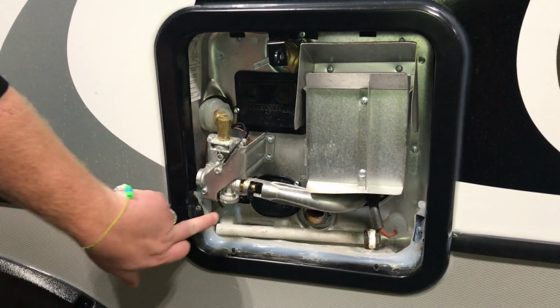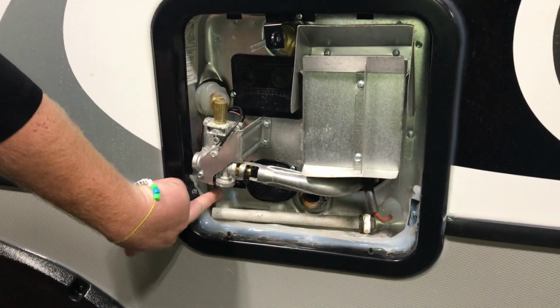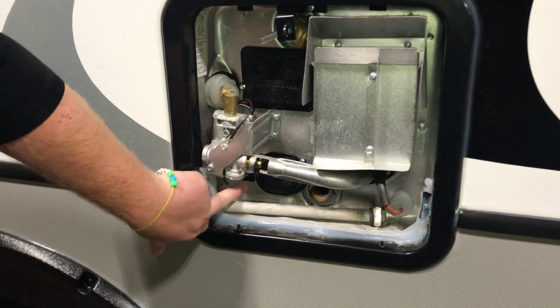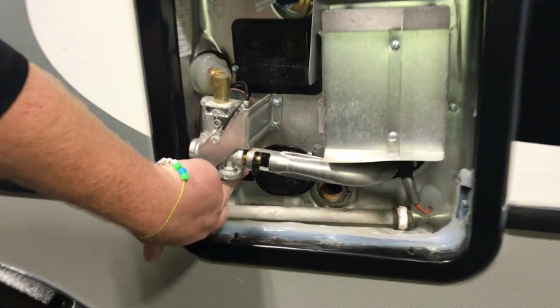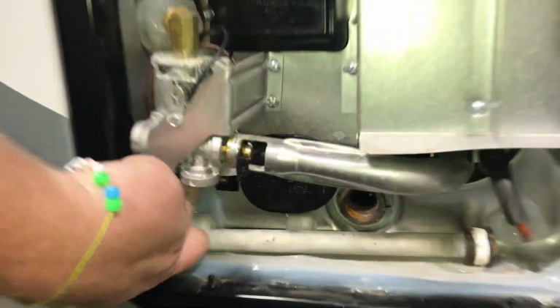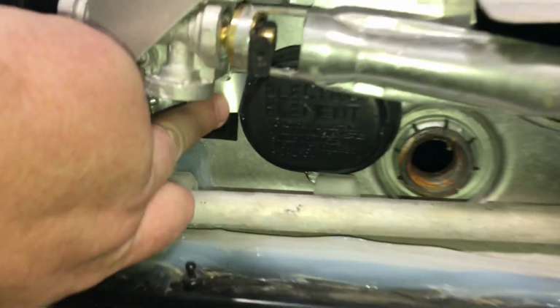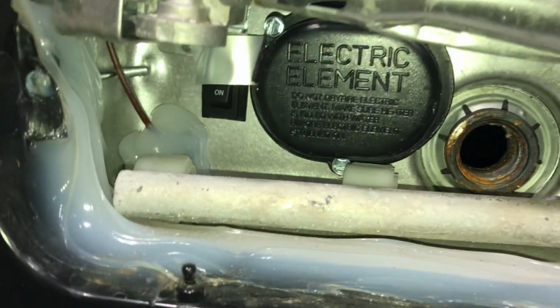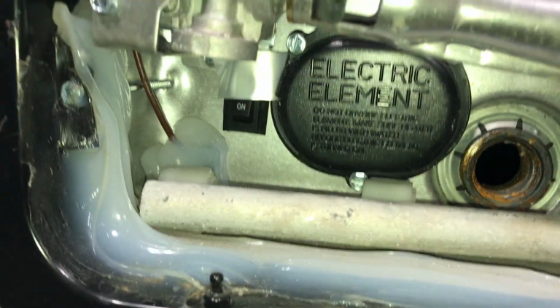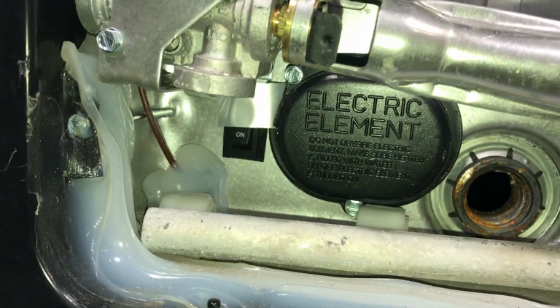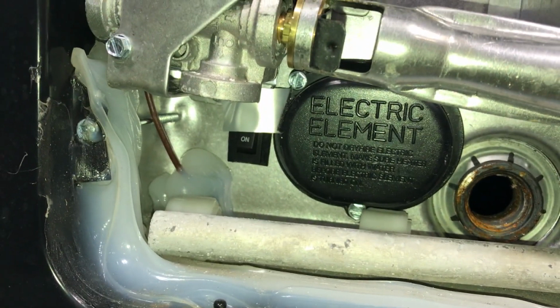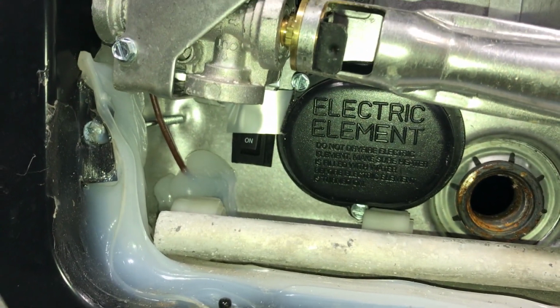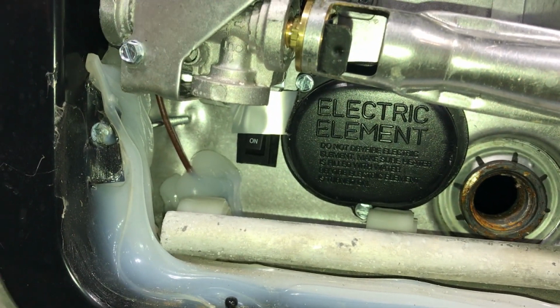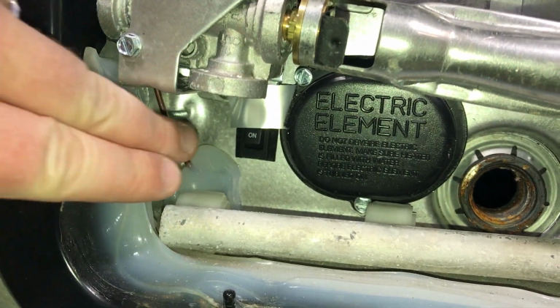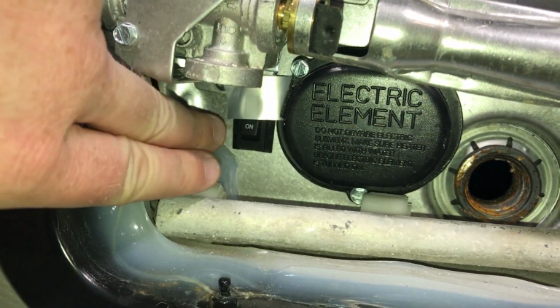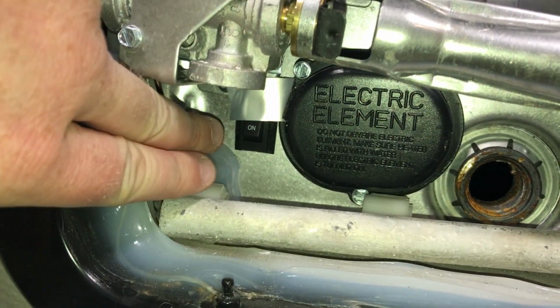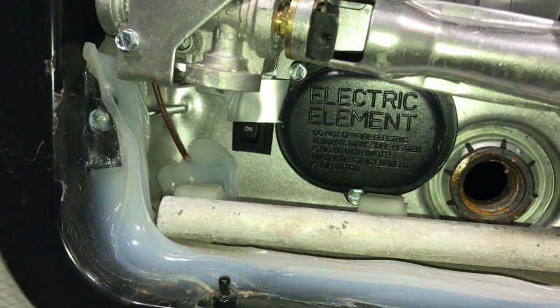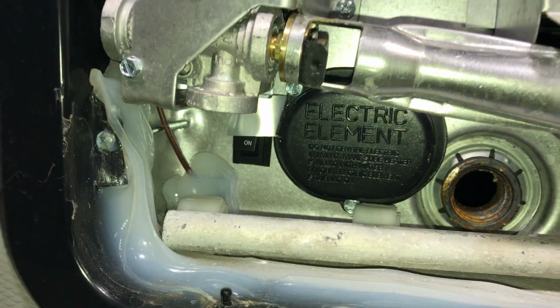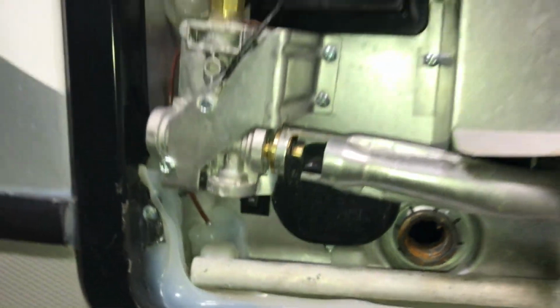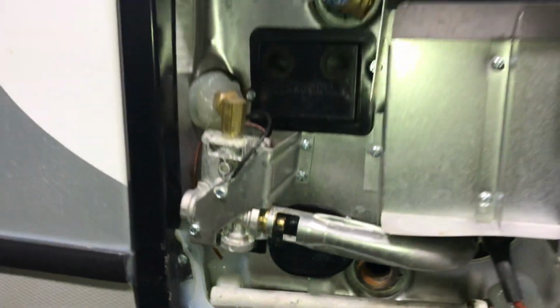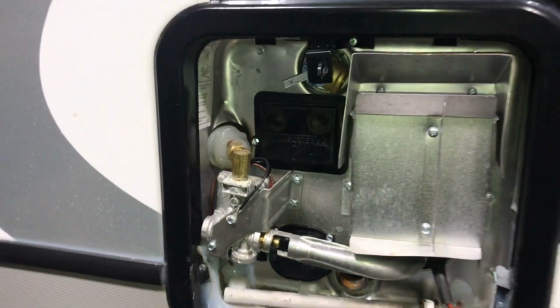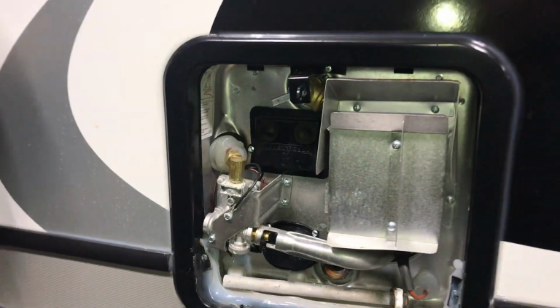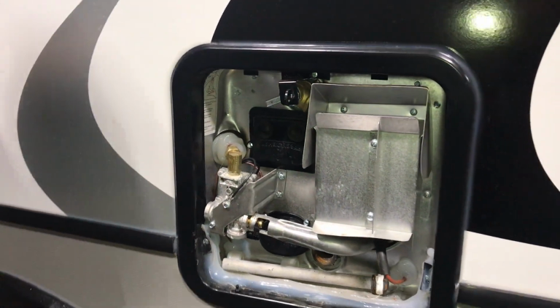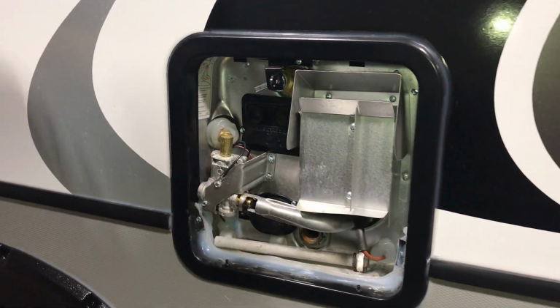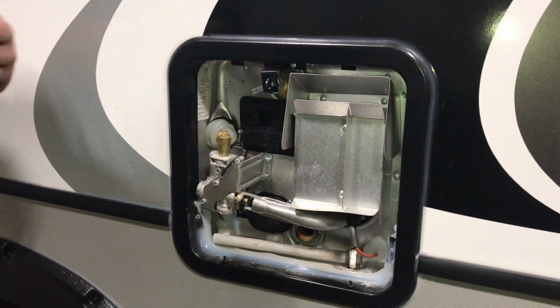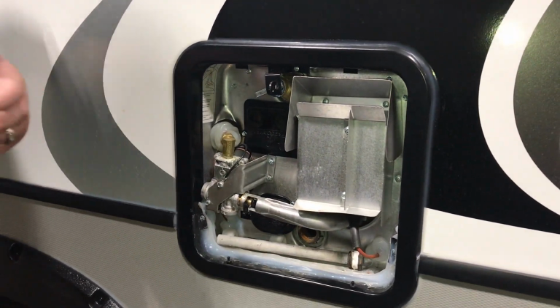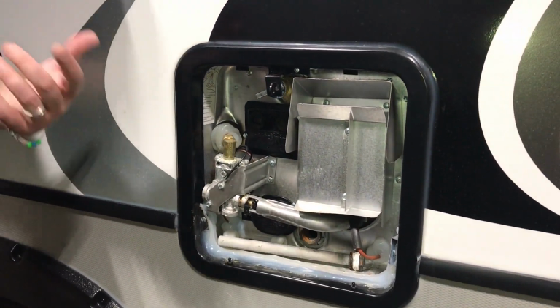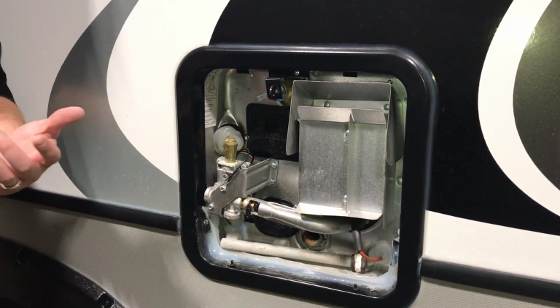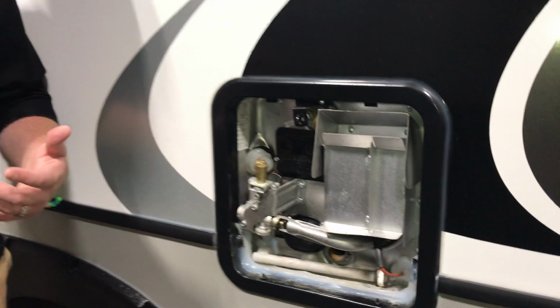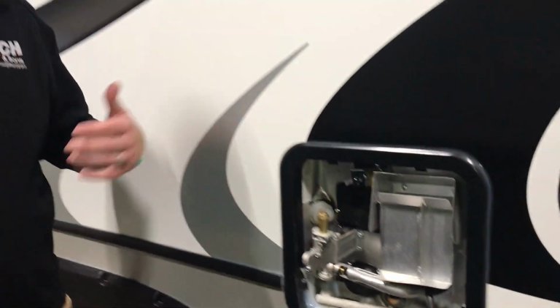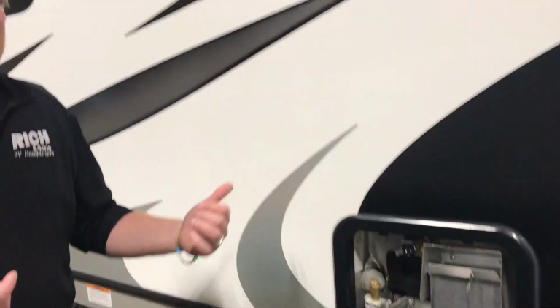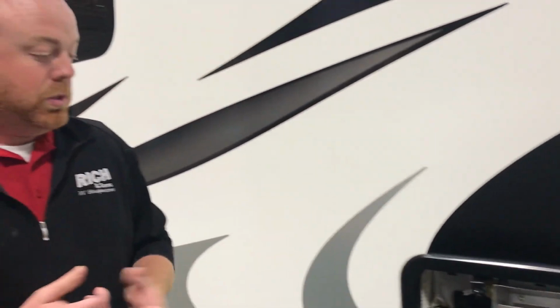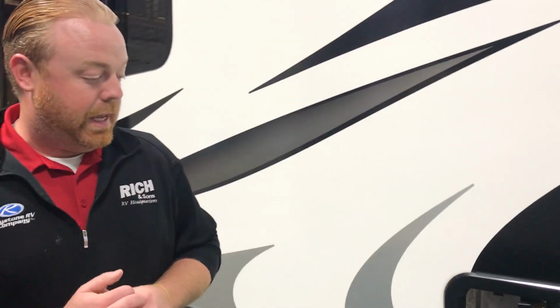There is a little switch down here that you will also have to turn on. You'll have that switch on the inside that you will have to turn on to get it to electric. Obviously for gas, just have your propane on and flip that switch over to gas.